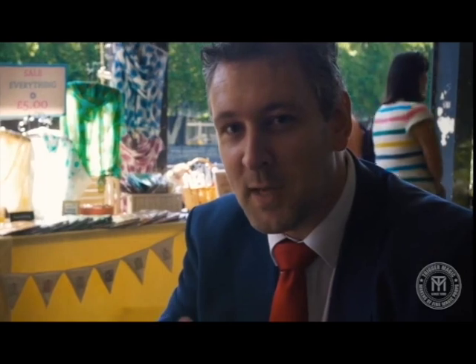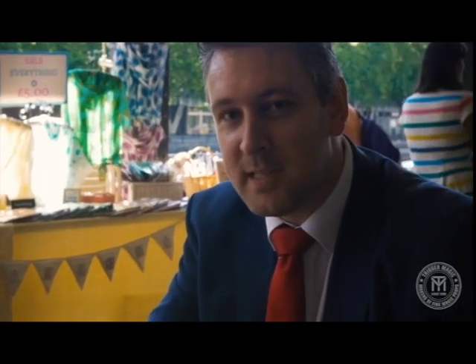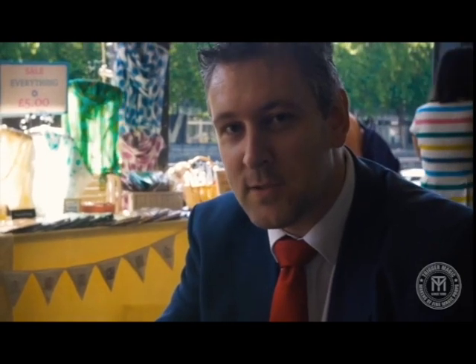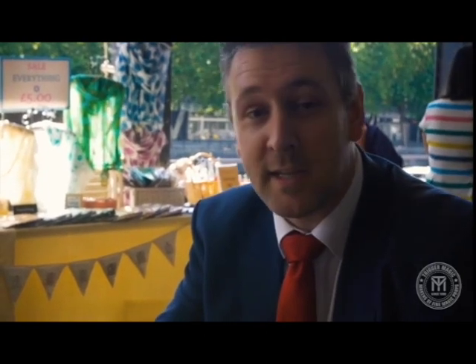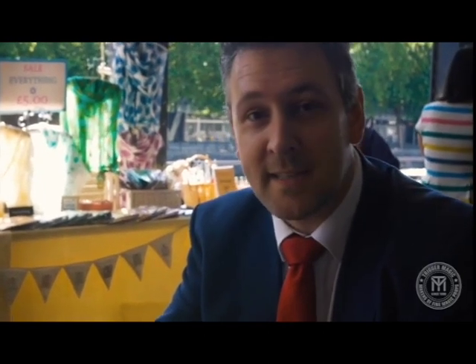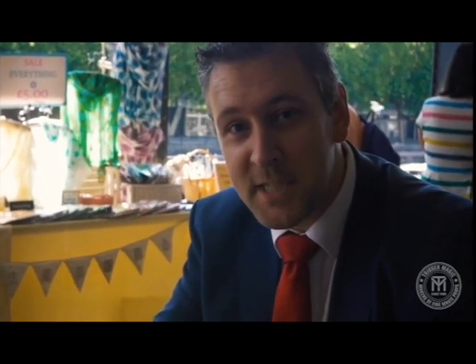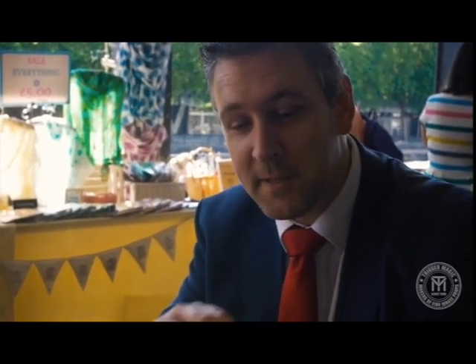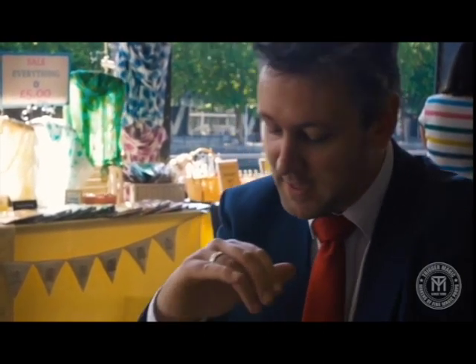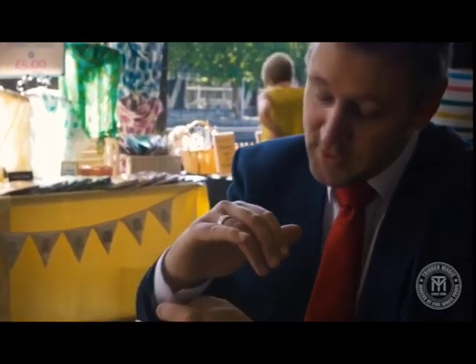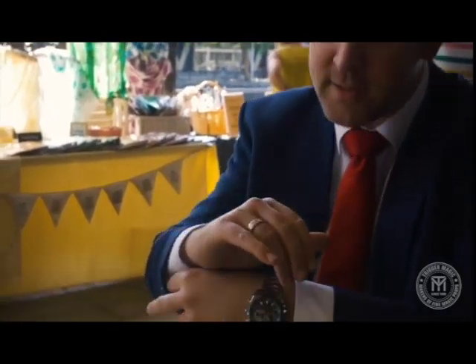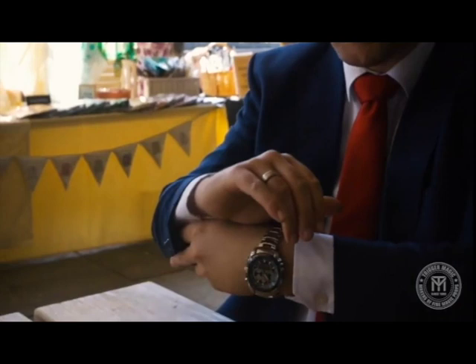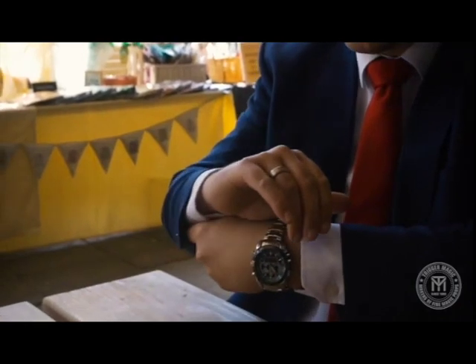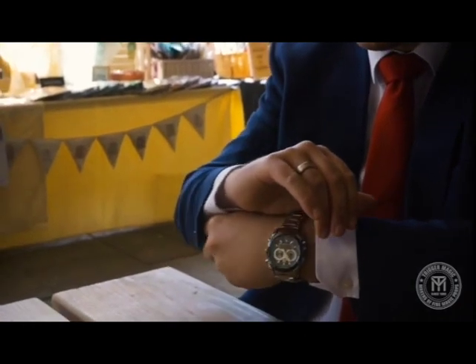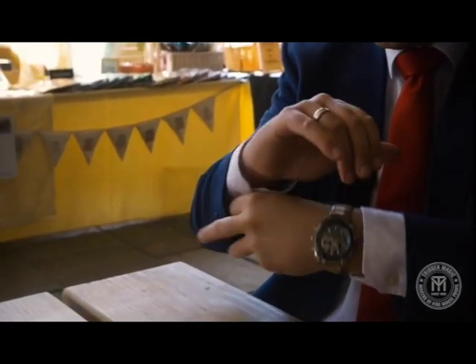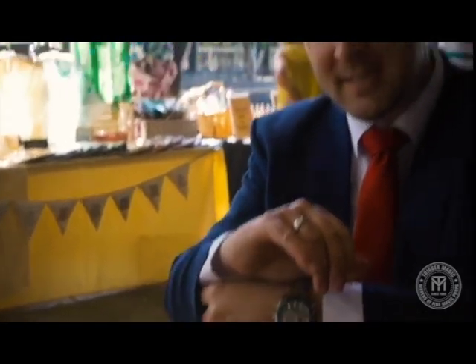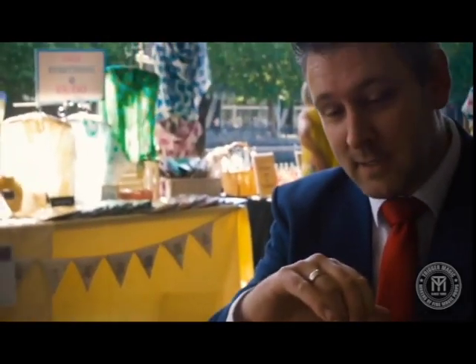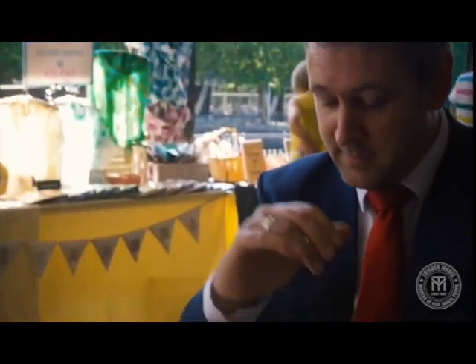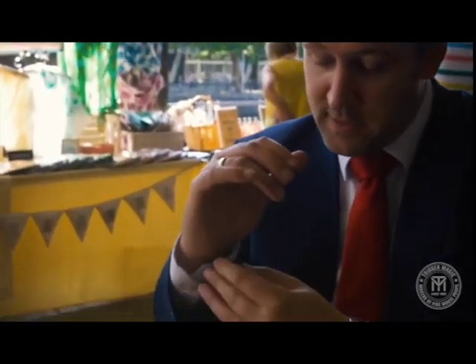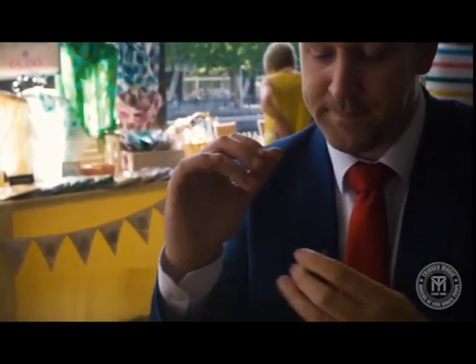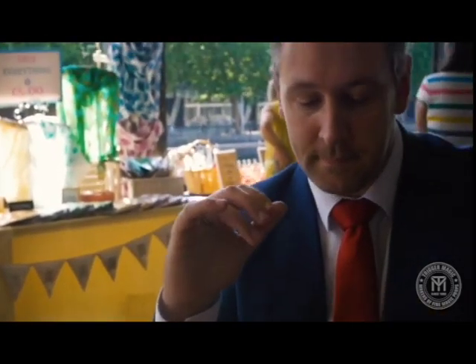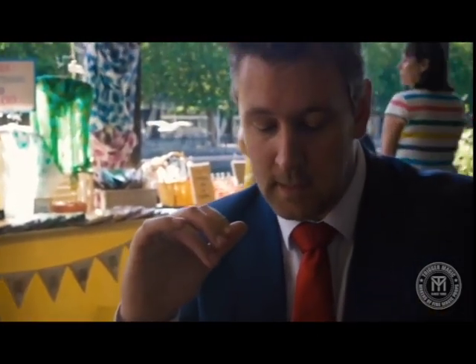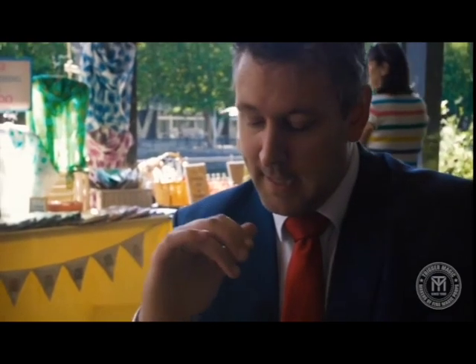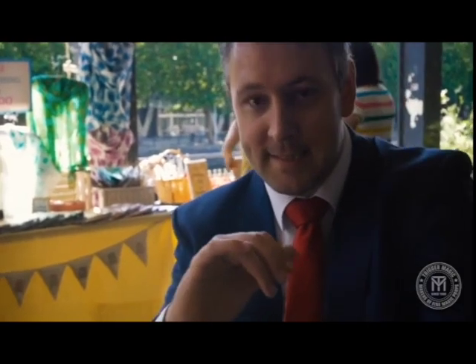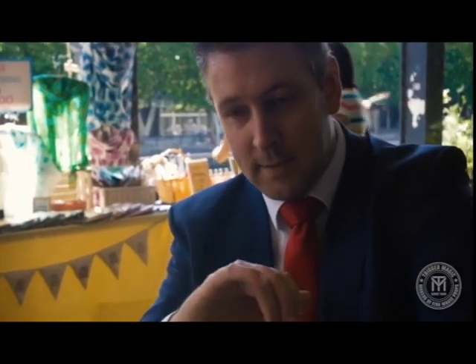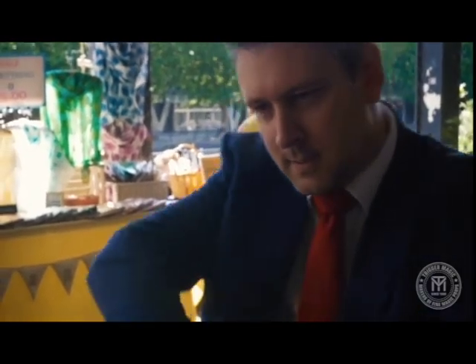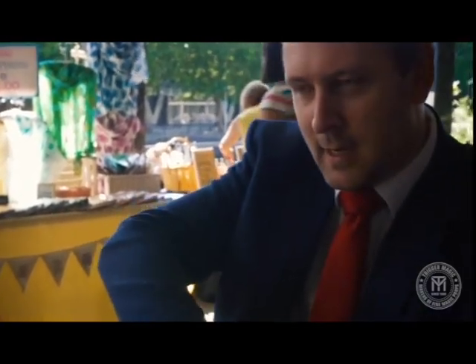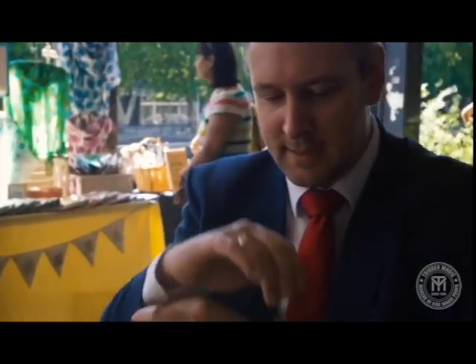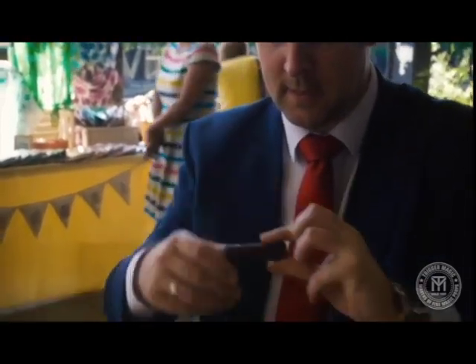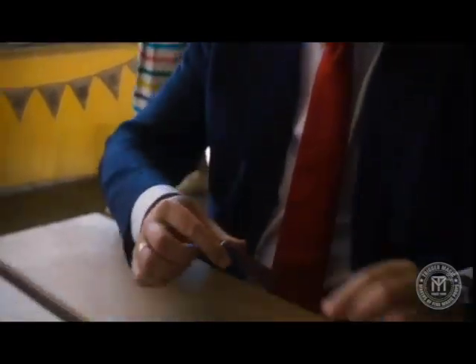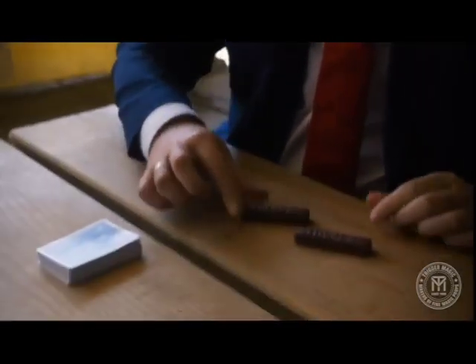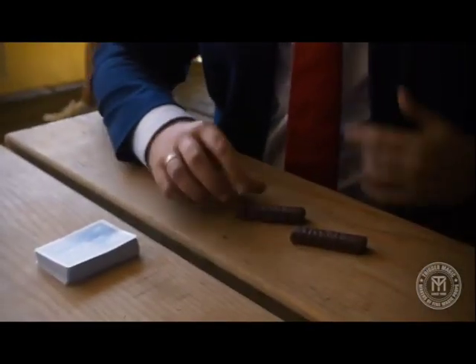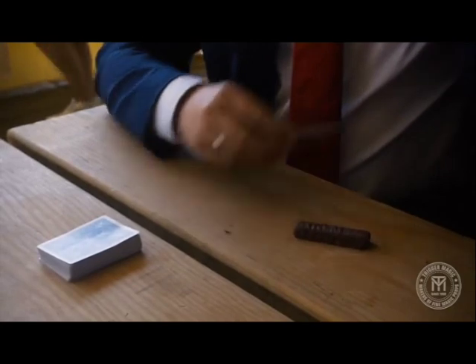Neil Trigger presents the Twixta, and the routine starts with you pulling an unwrapped chocolate bar out of your sleeve on a hot summer's day. And if you think that's a bit bizarre, buckle in — we've only just got started.